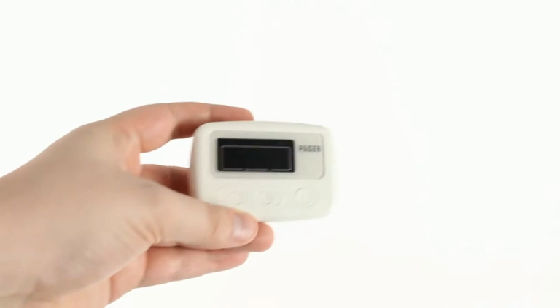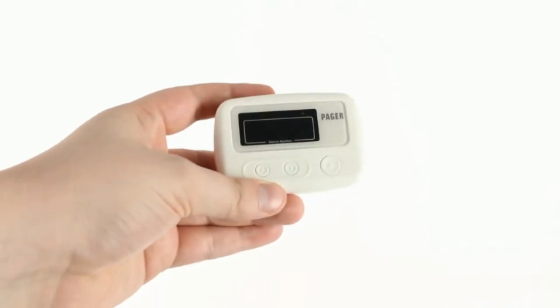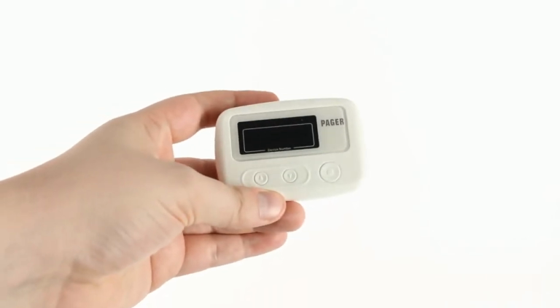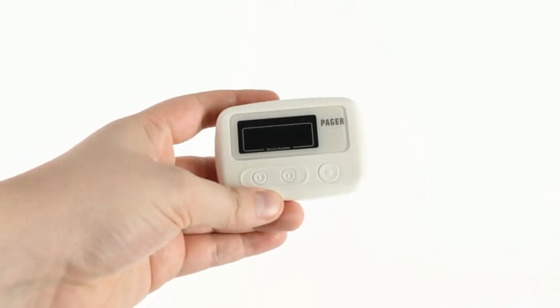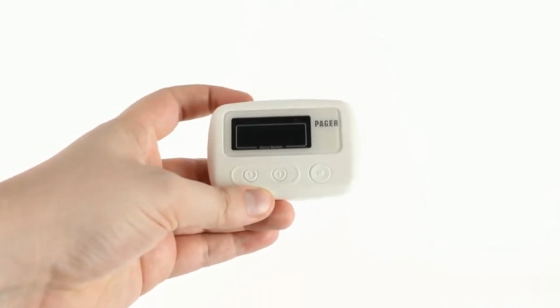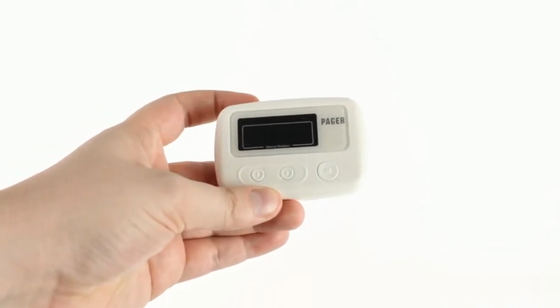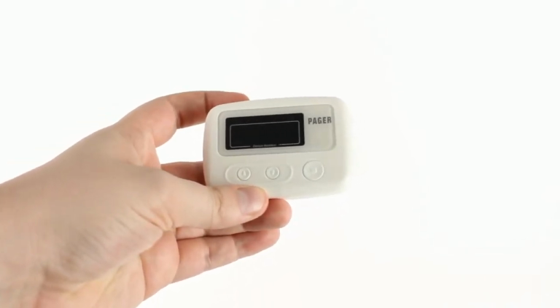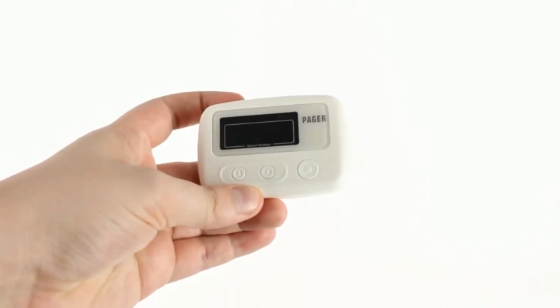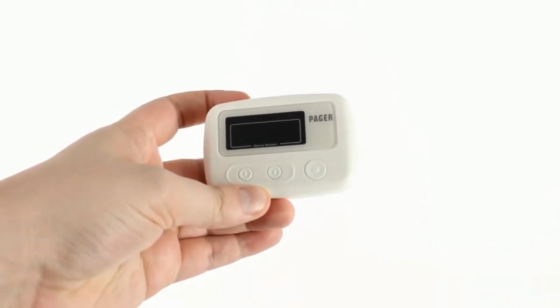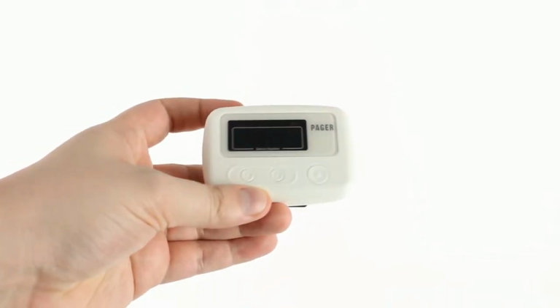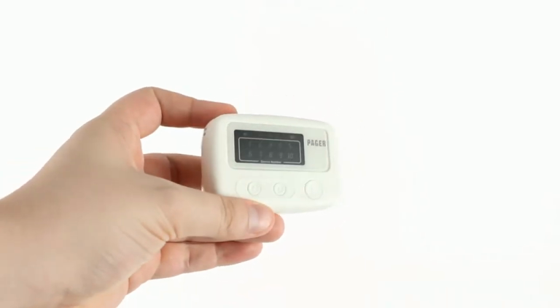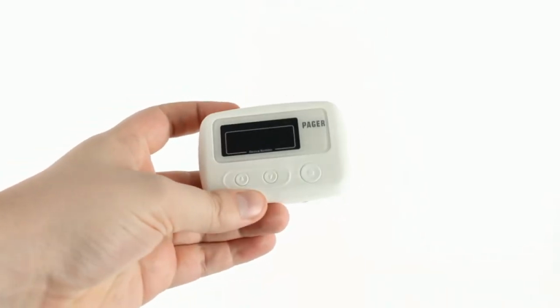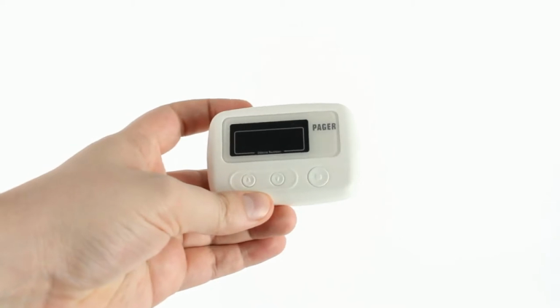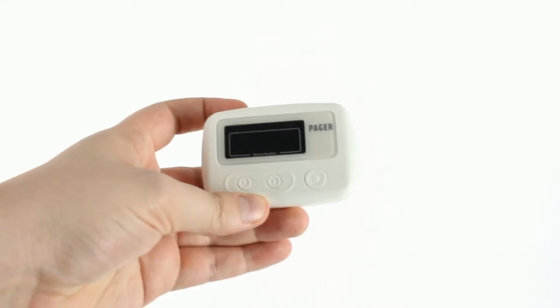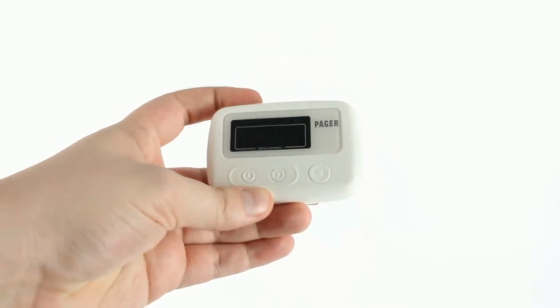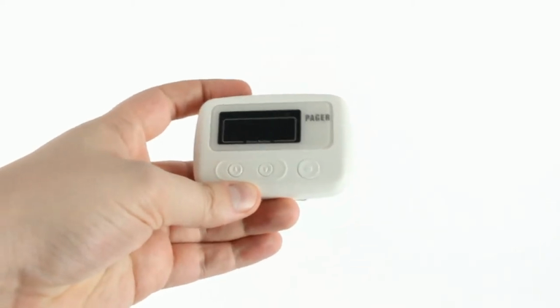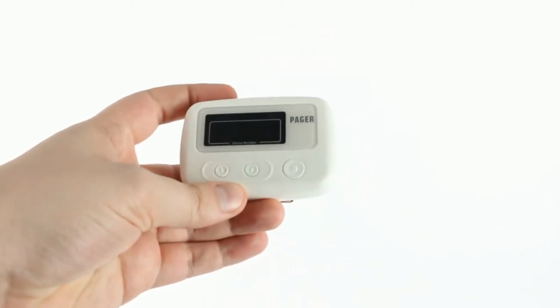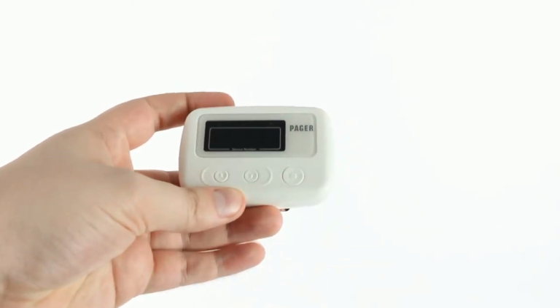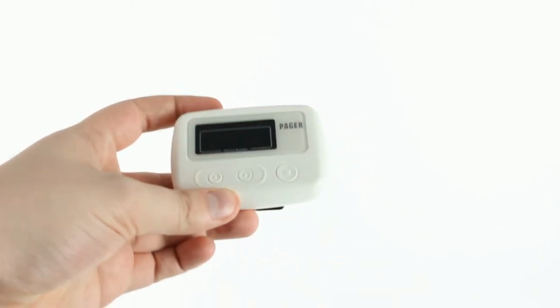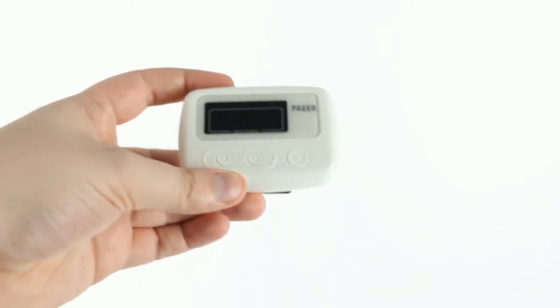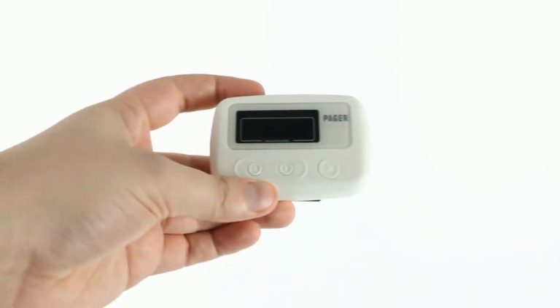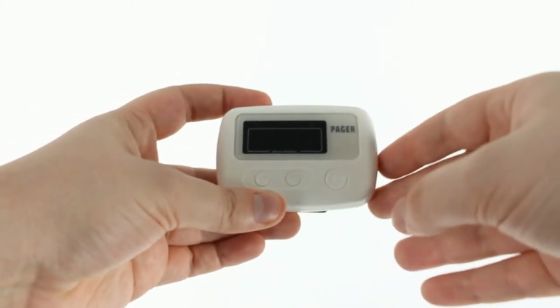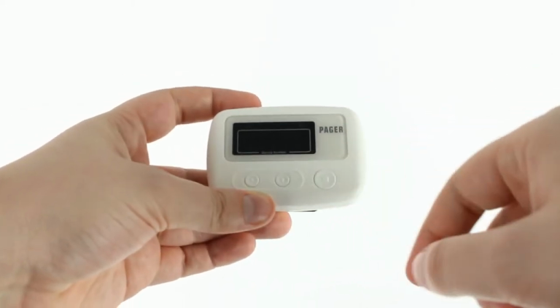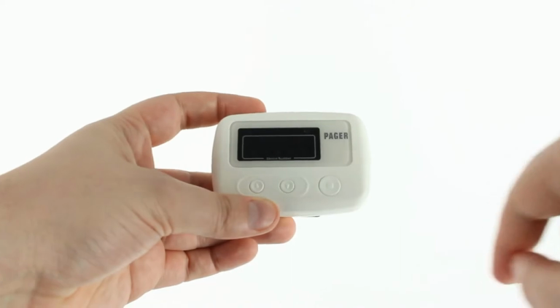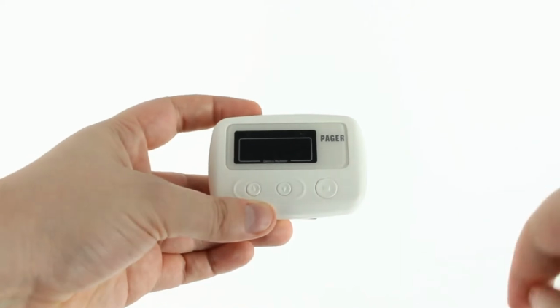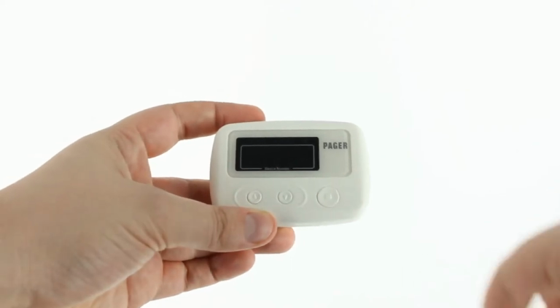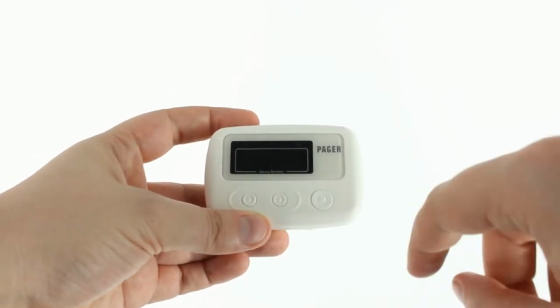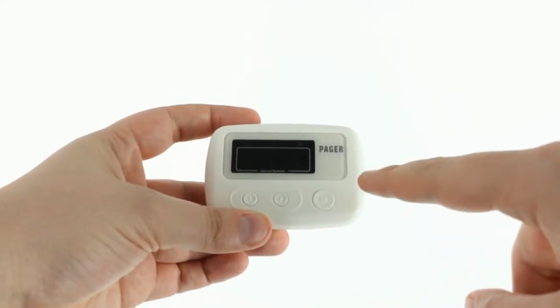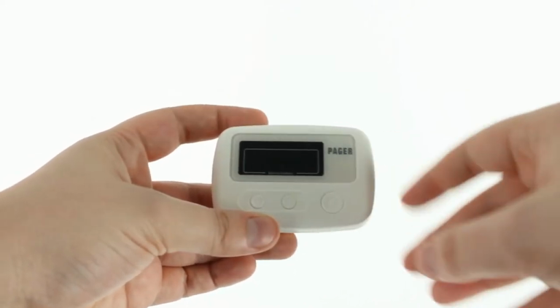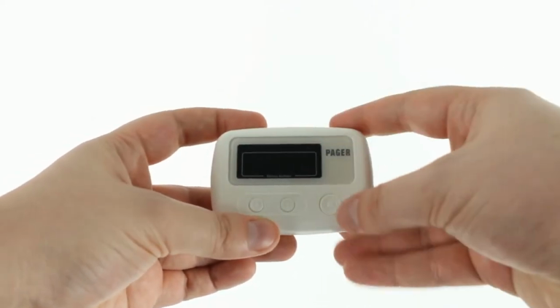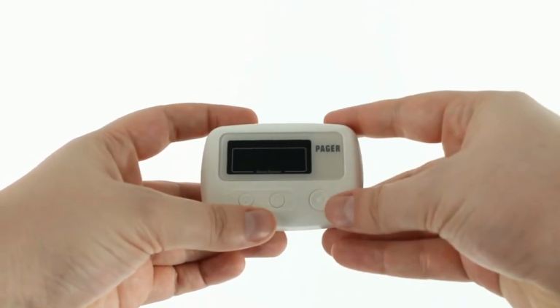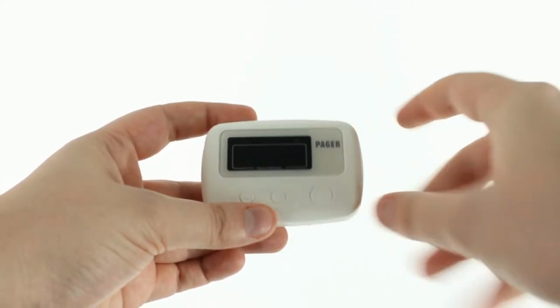This is just going to be a quick video on adjusting one of the settings on the Vive wireless bed floor chair alarm pager. Specifically, it's about adjusting the notification mode while the device is off.